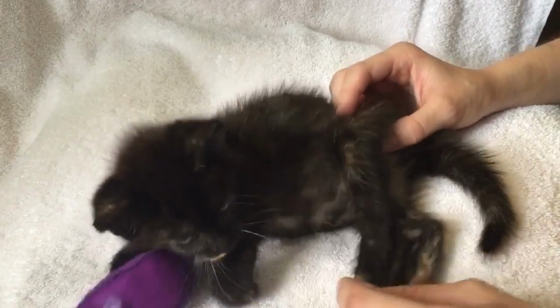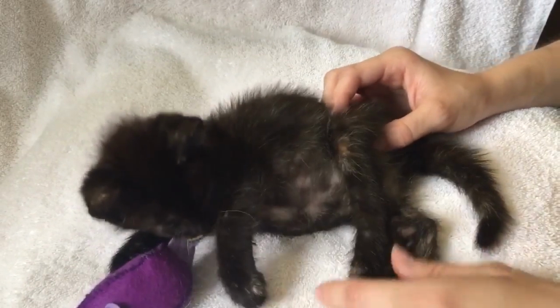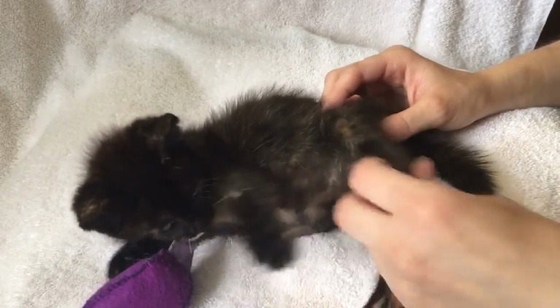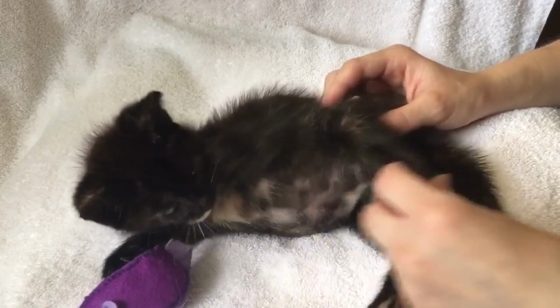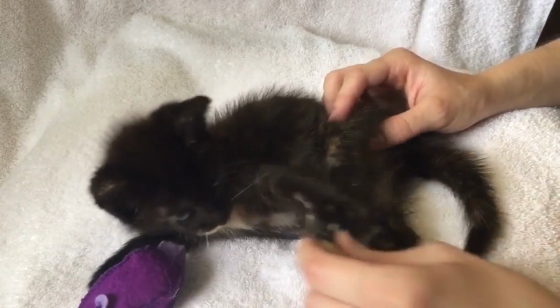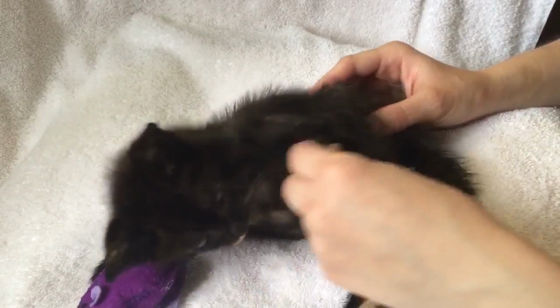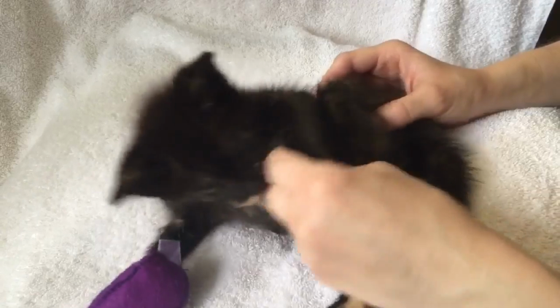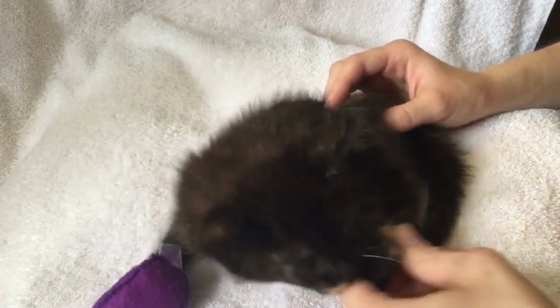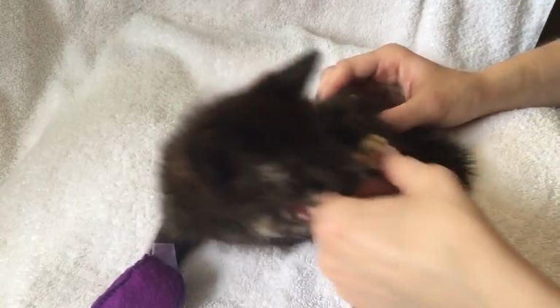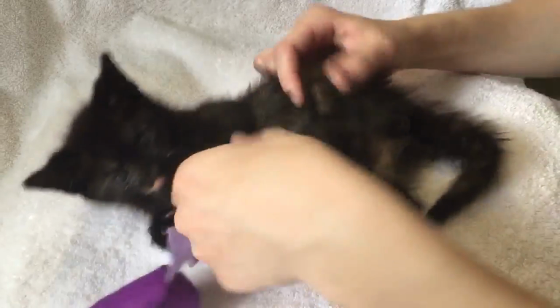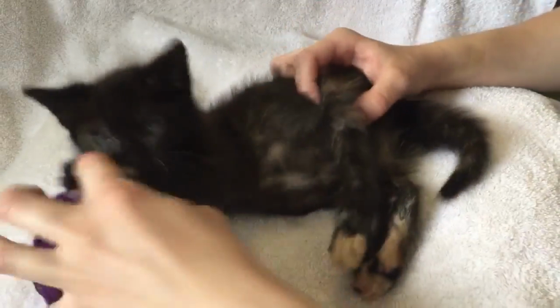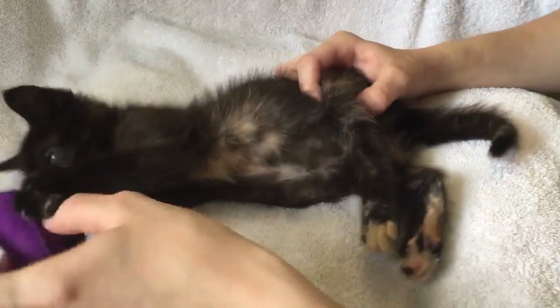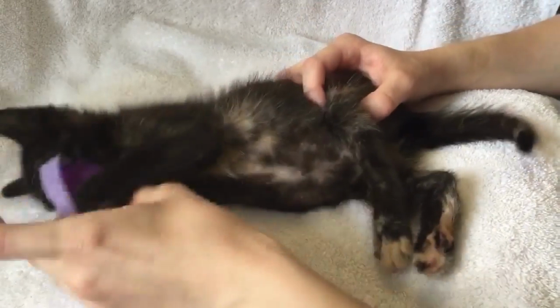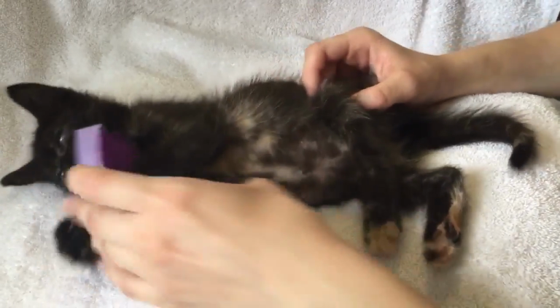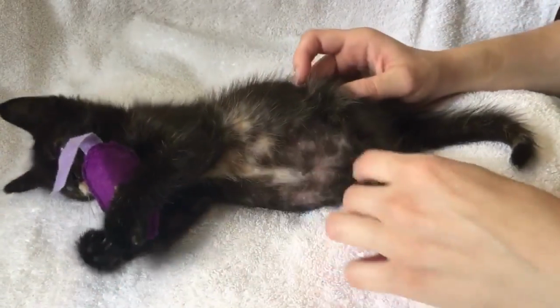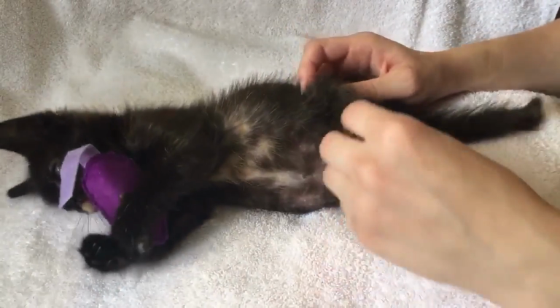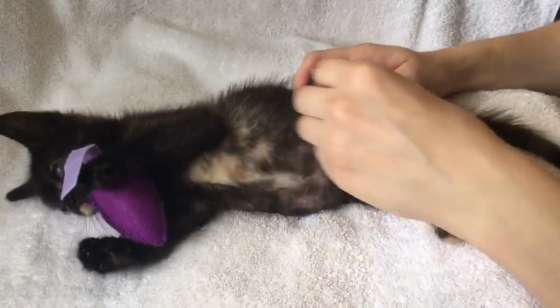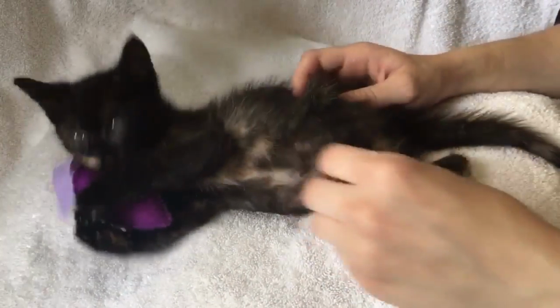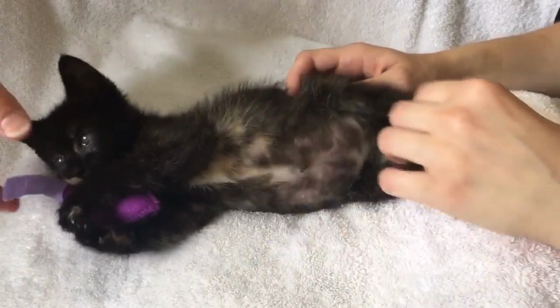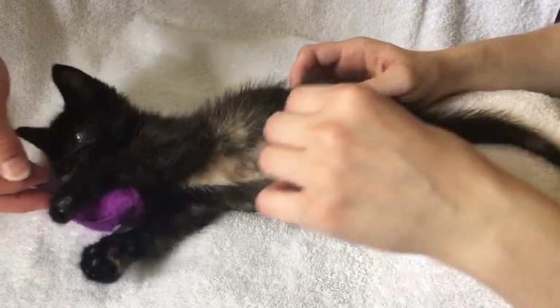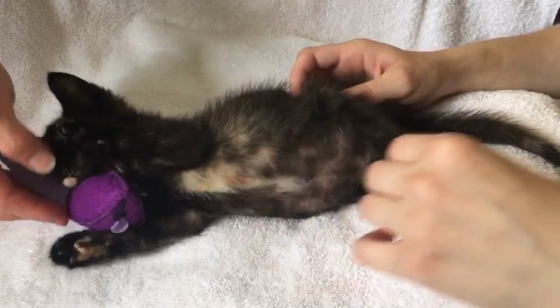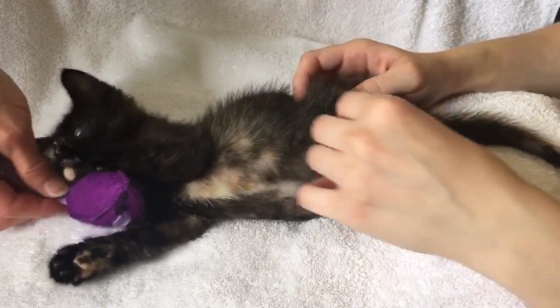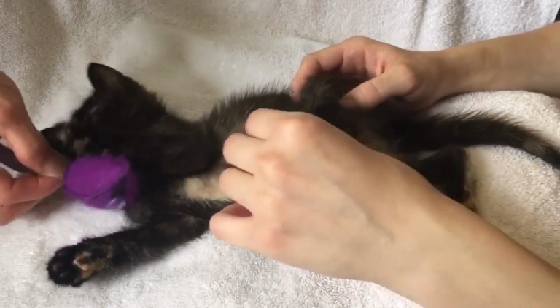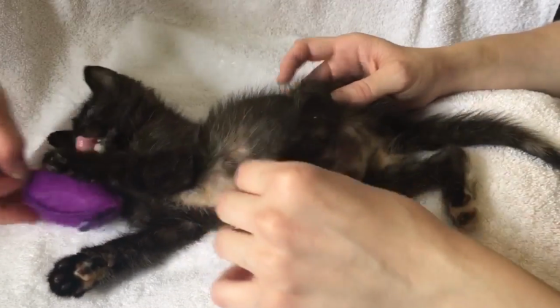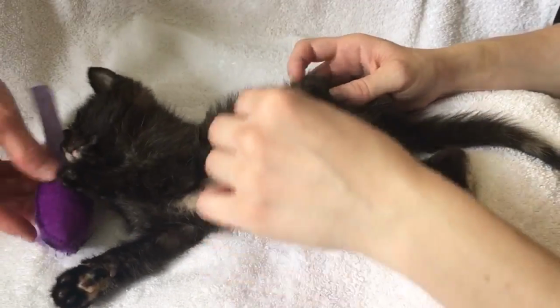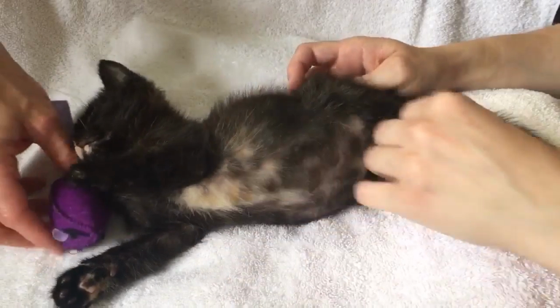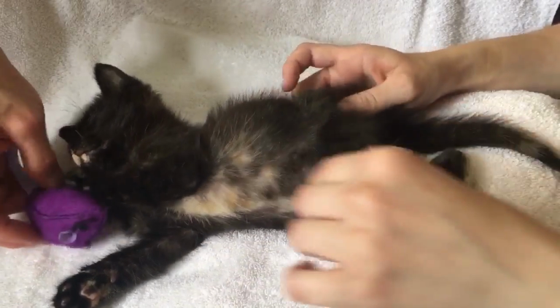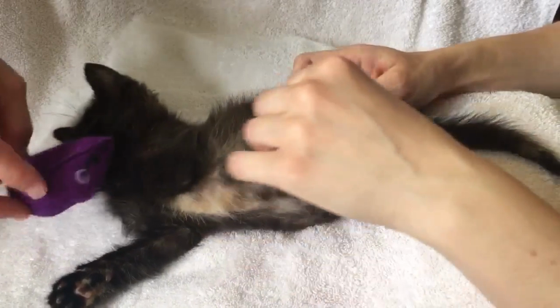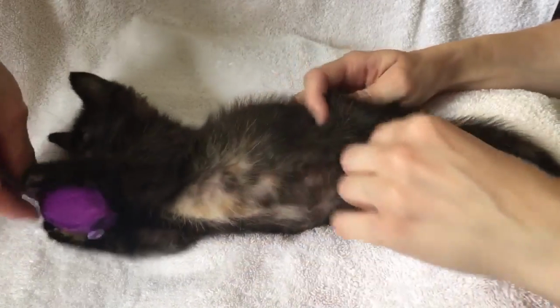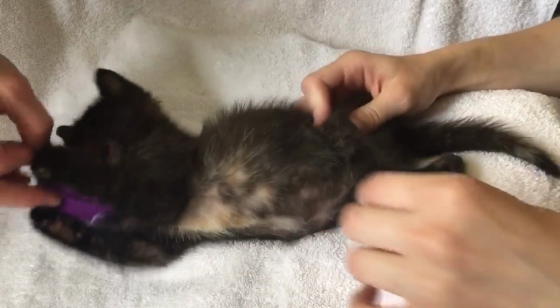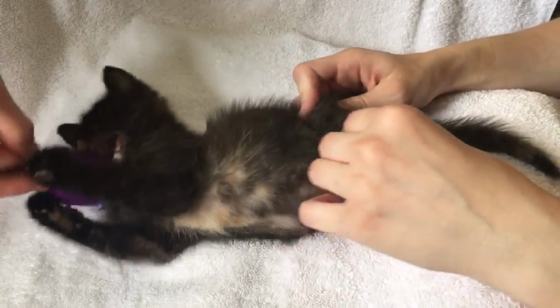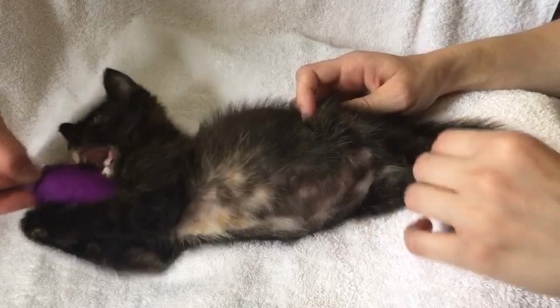Here you can see Annie receiving her rotation exercise treatment. This is a therapy meant to teach her the full range of motion she has in her legs and to help her rebuild muscle memory so that she can be prepared to walk again.